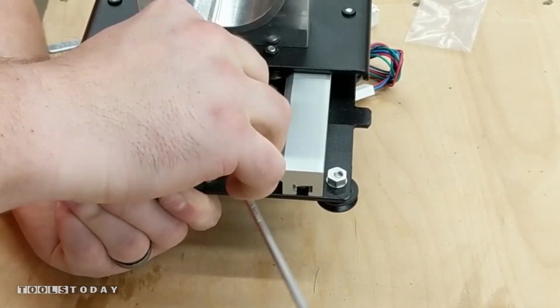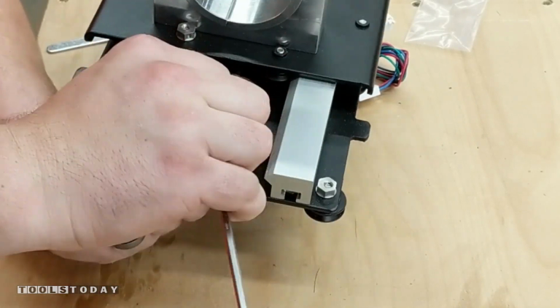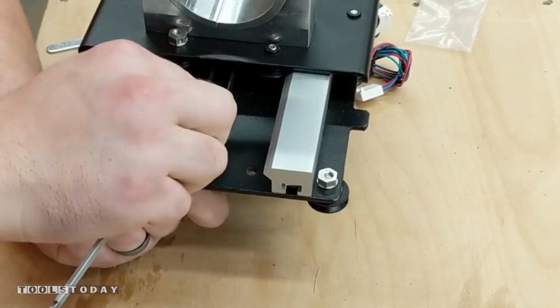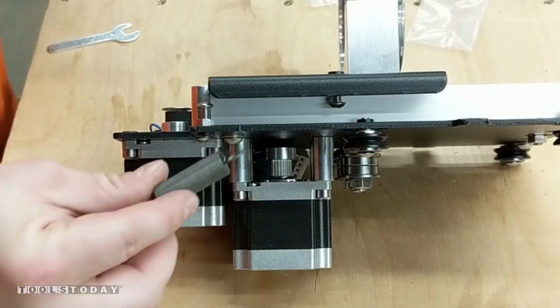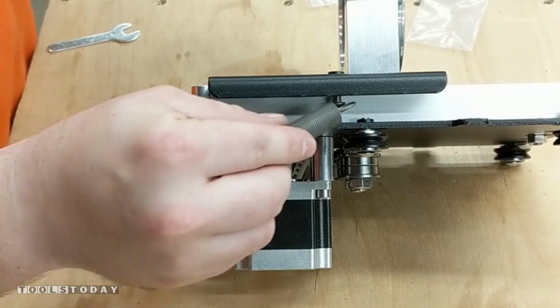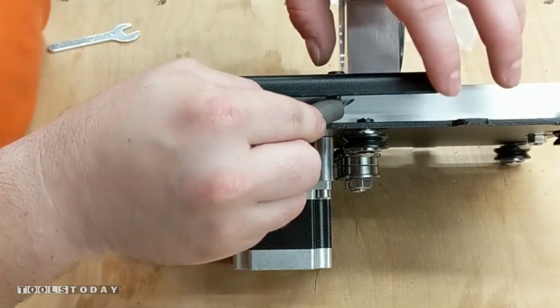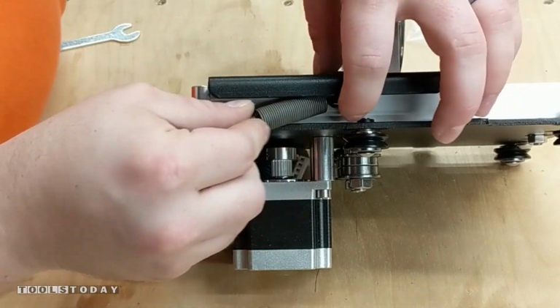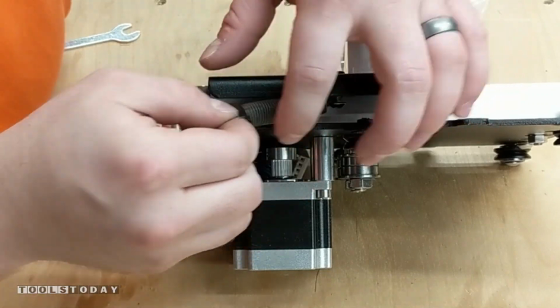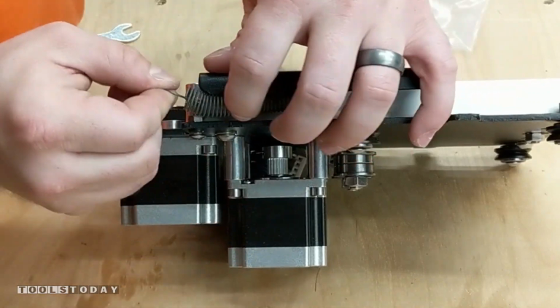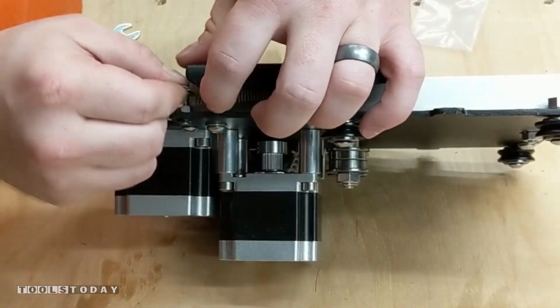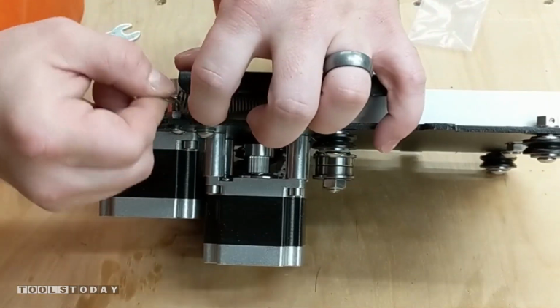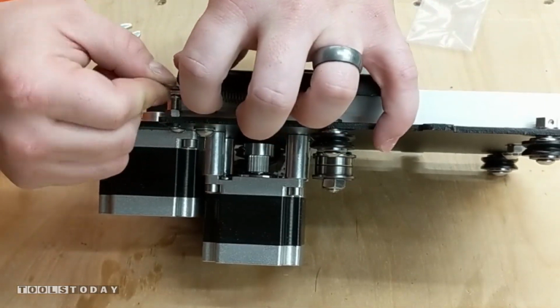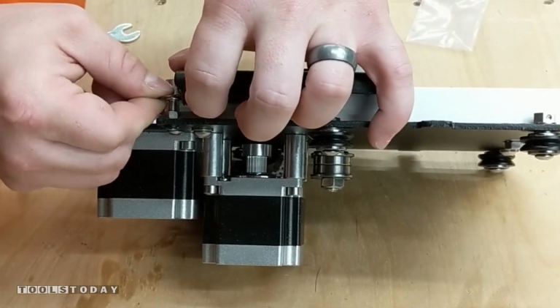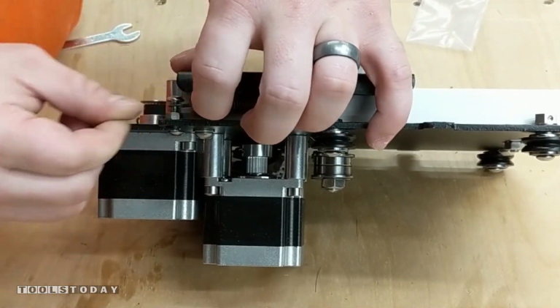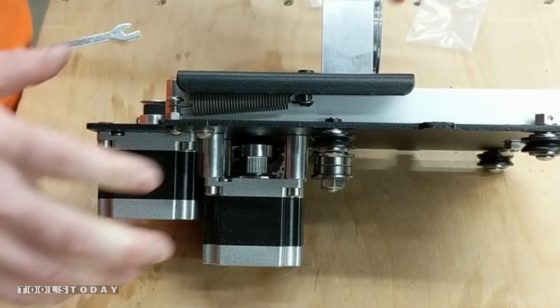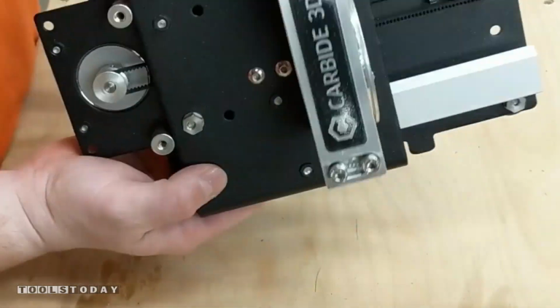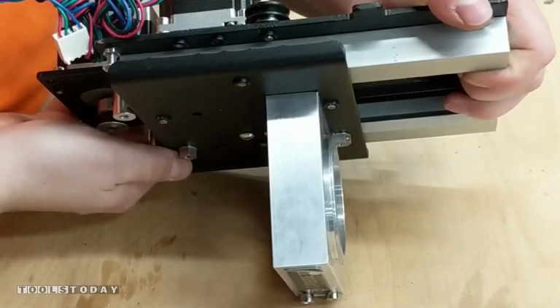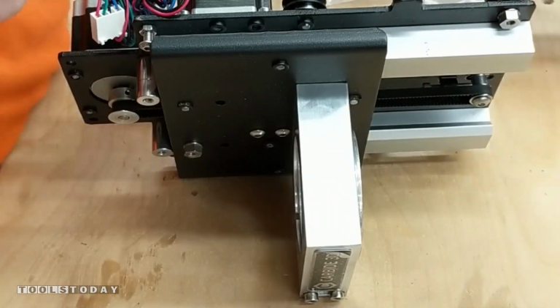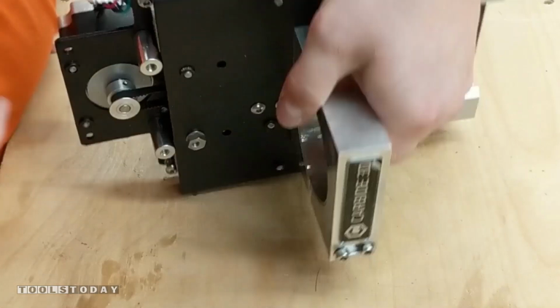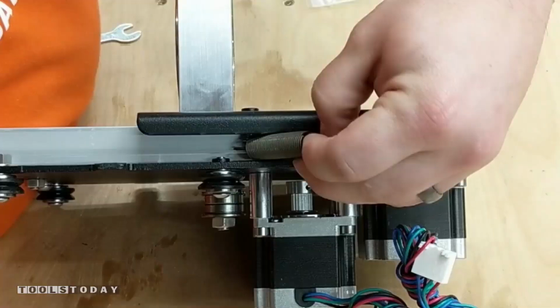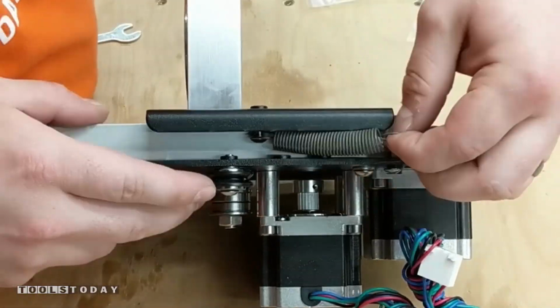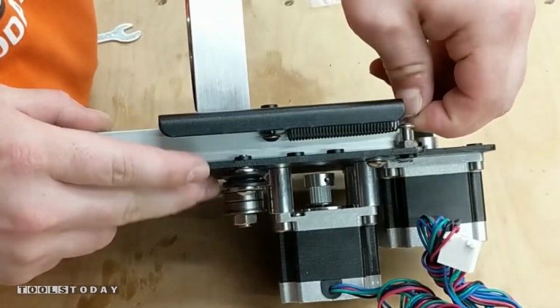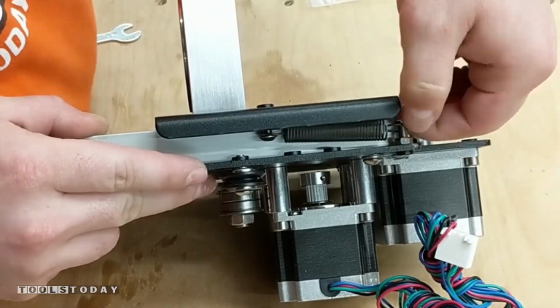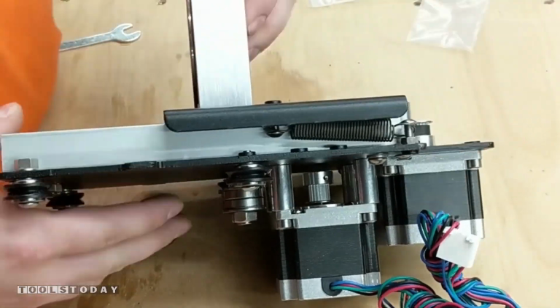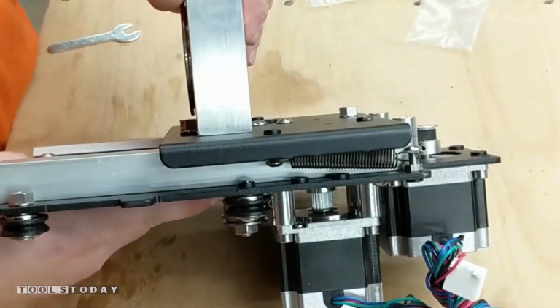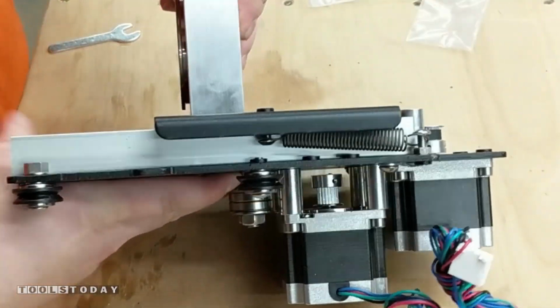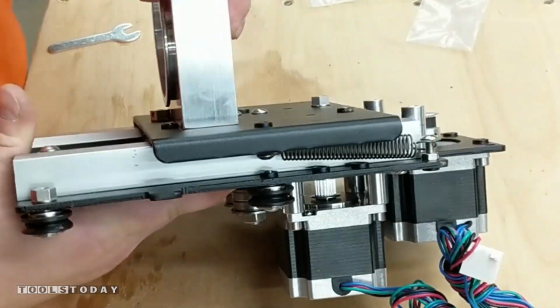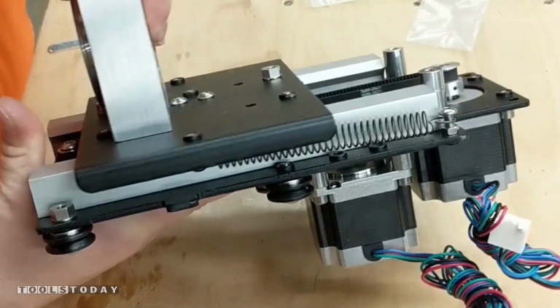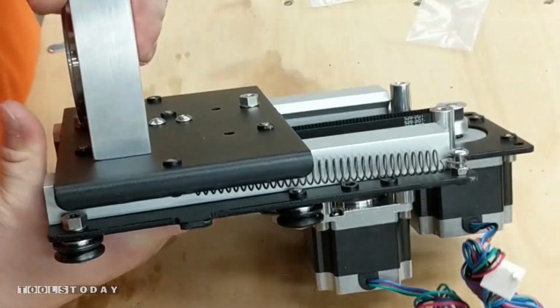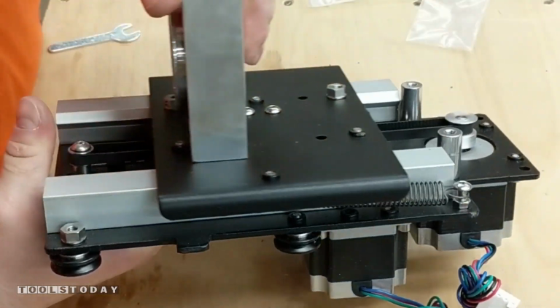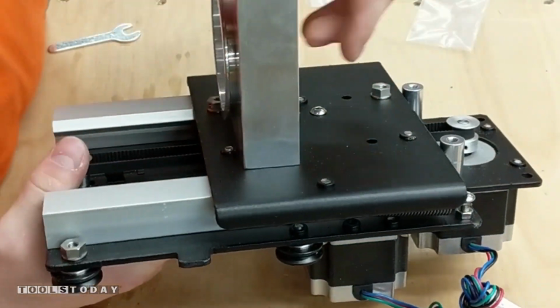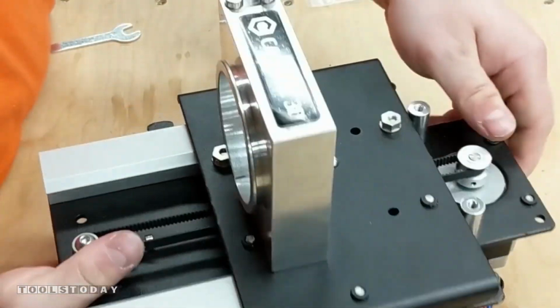We can go ahead and install all of these springs. These will help assist lifting the Z carriage. The Z axis moves up and down, the X axis moves left to right, and then the Y axis moves front to back.